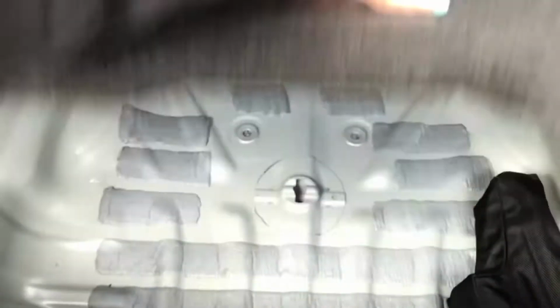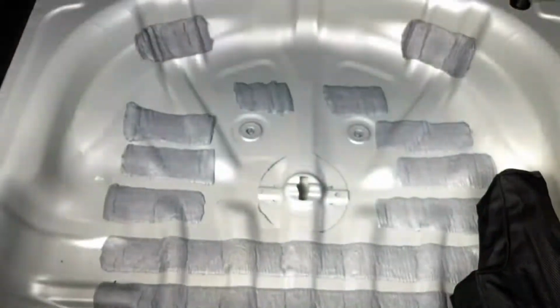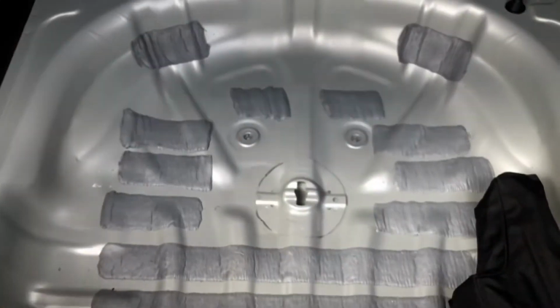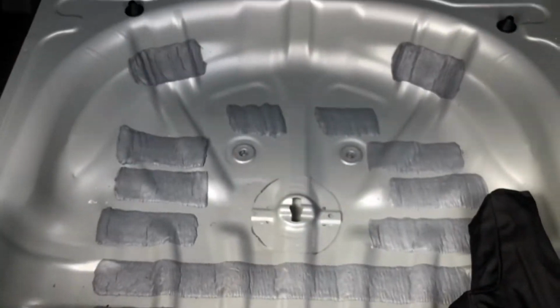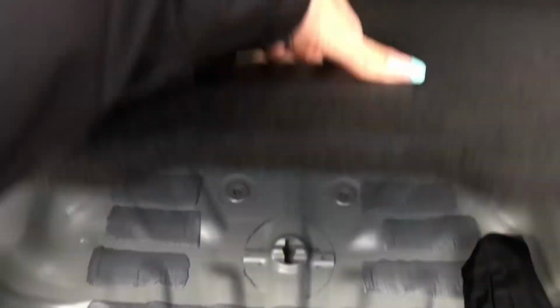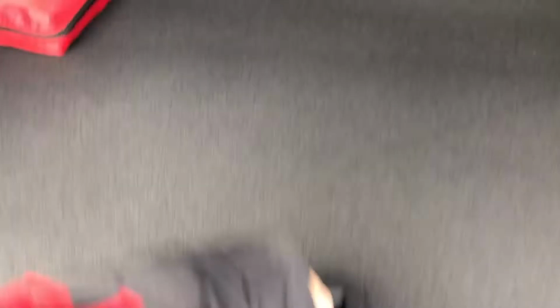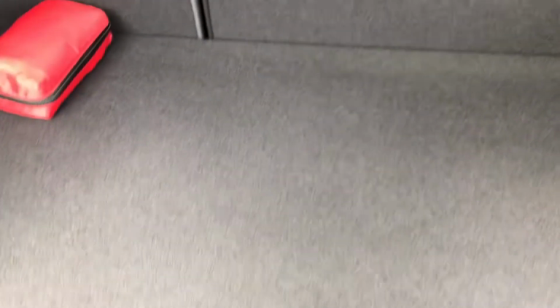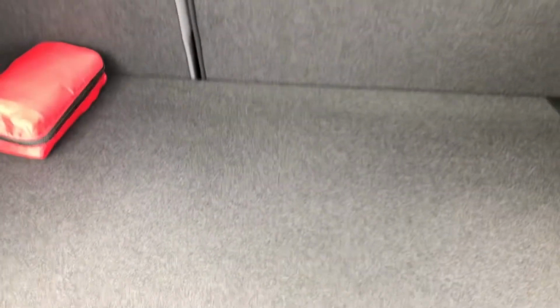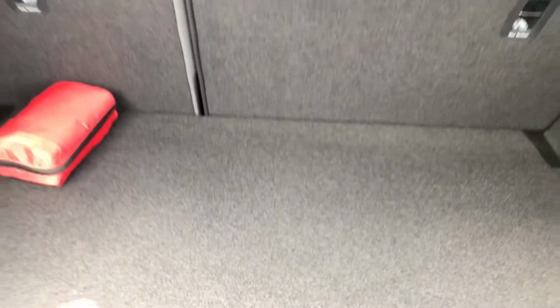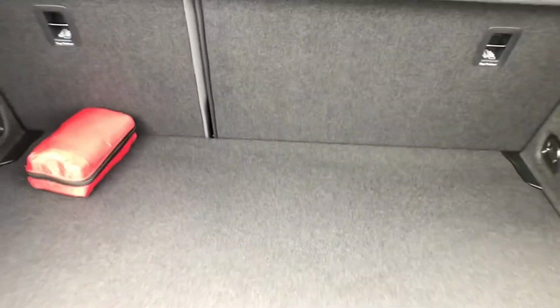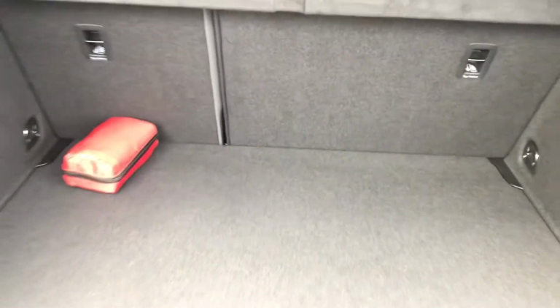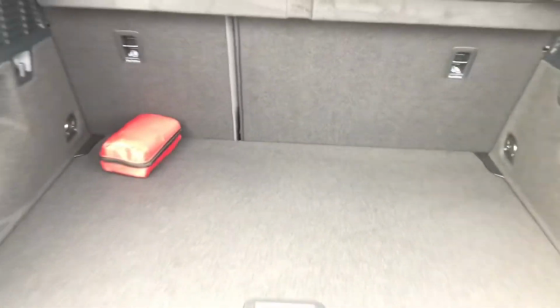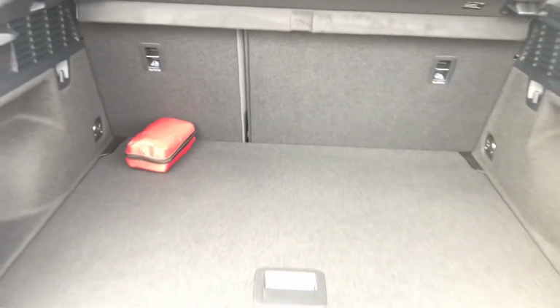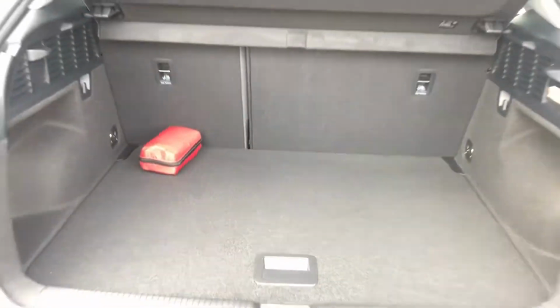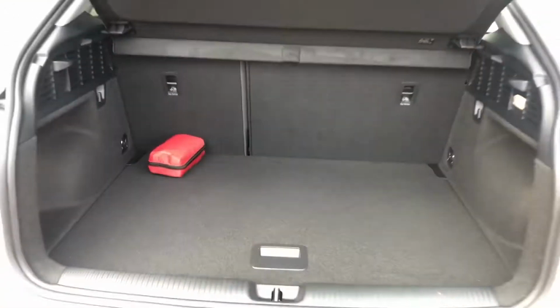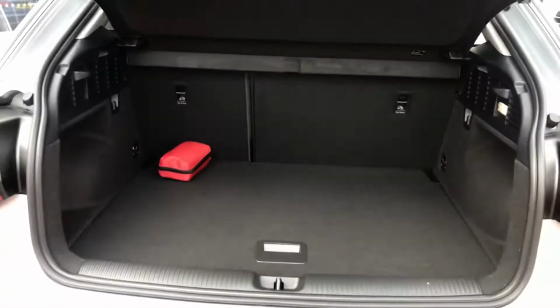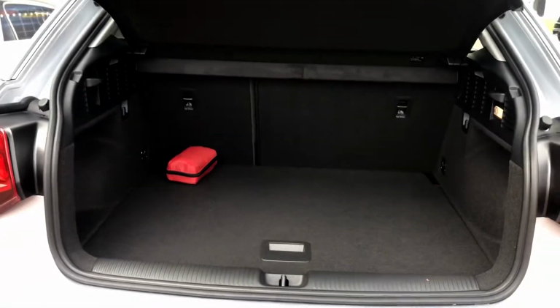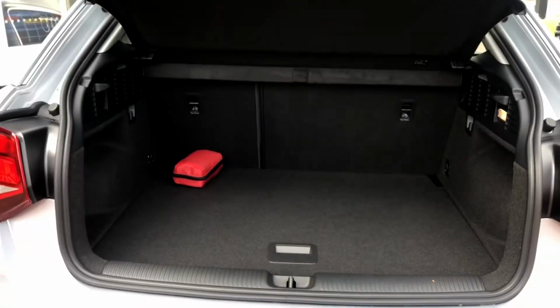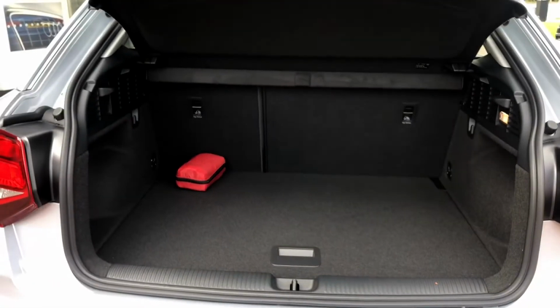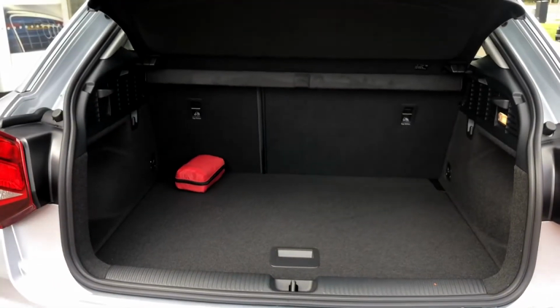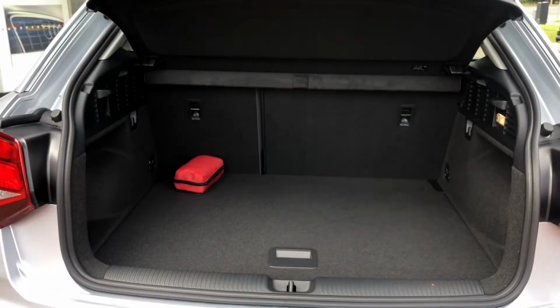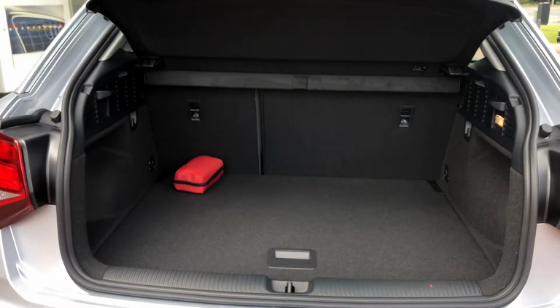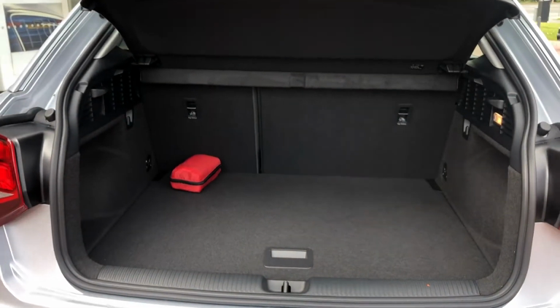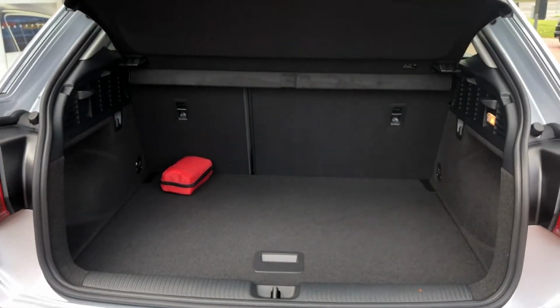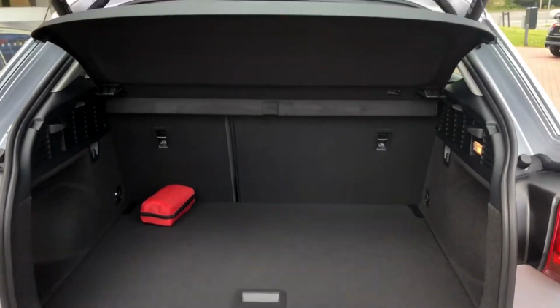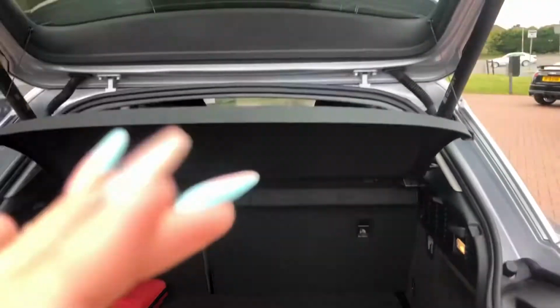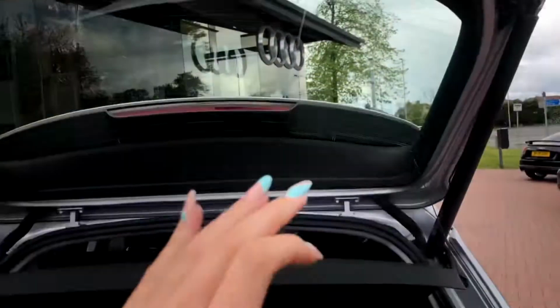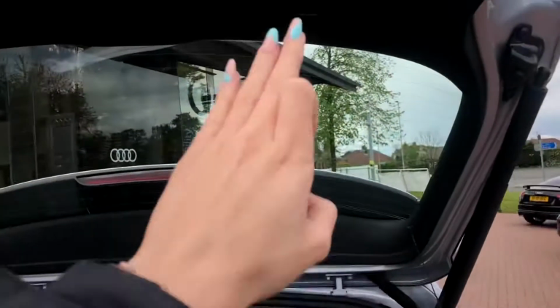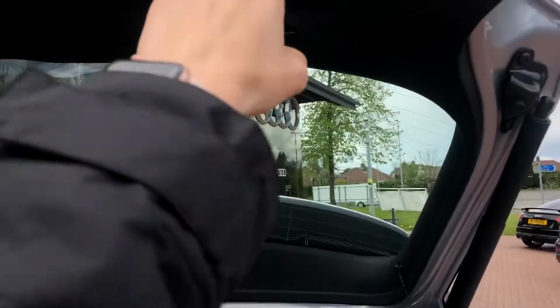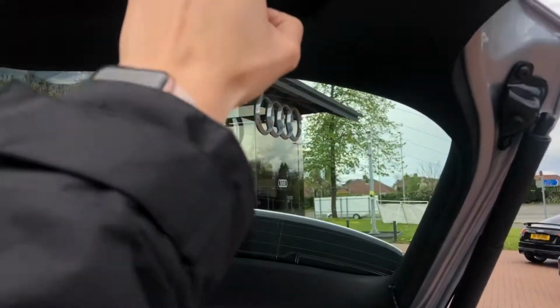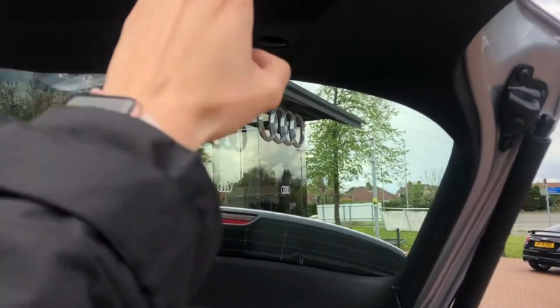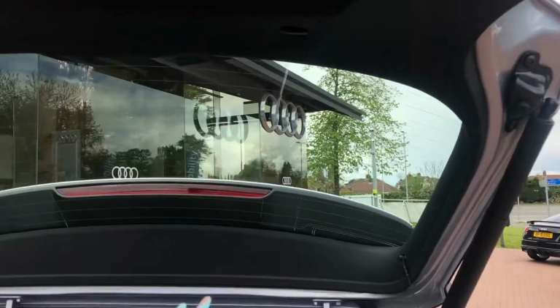And if you find yourself needing any more room, the back seats do fold down. To close the boot we simply press a button — perfect for when you've got your hands full.